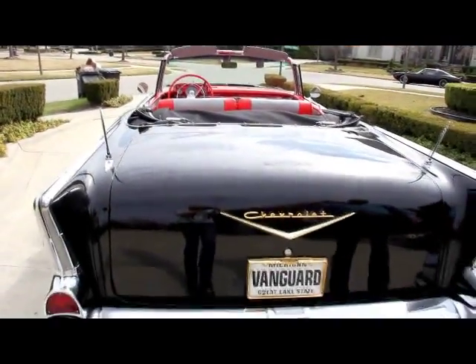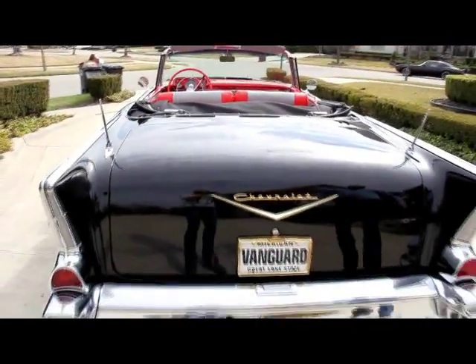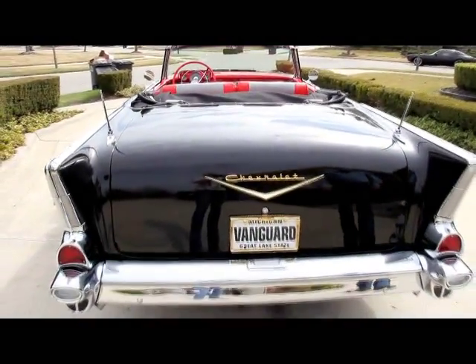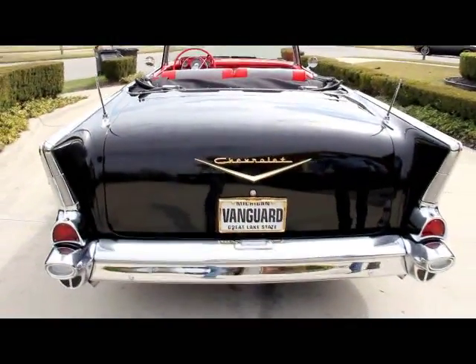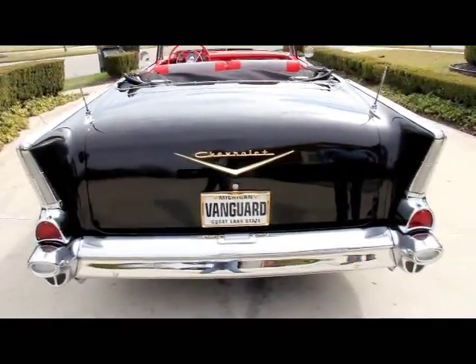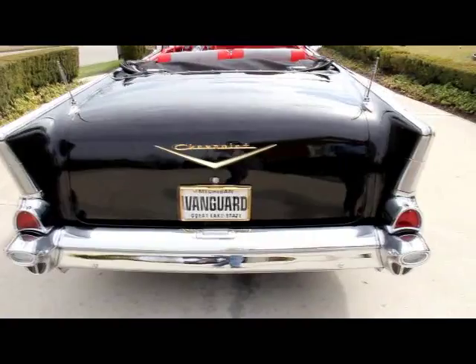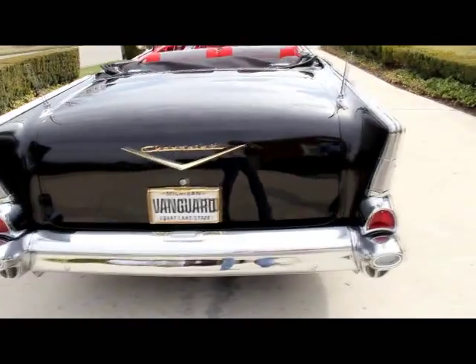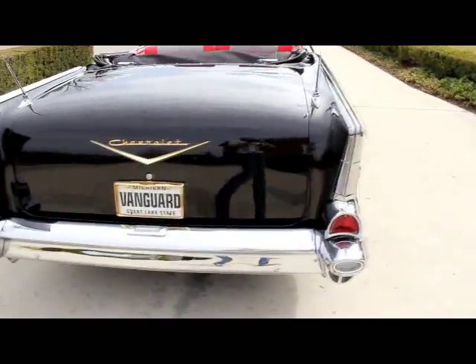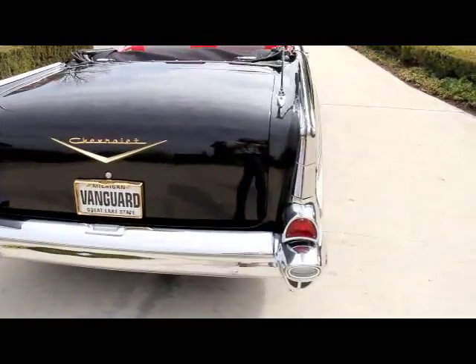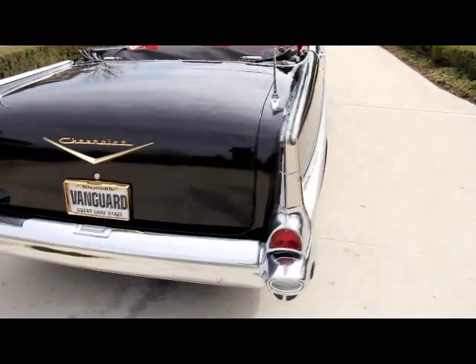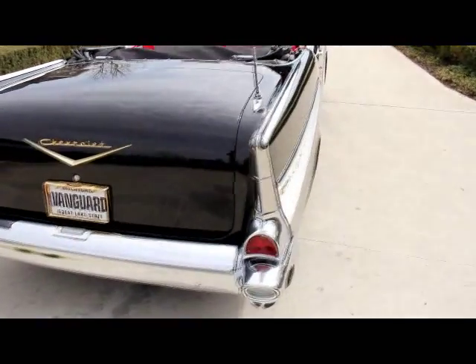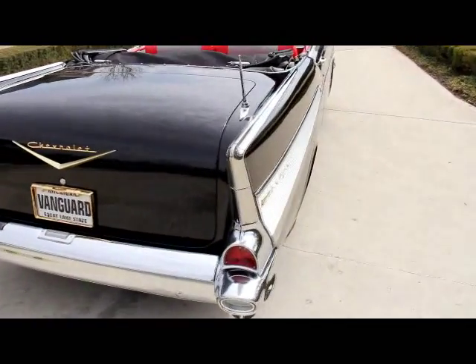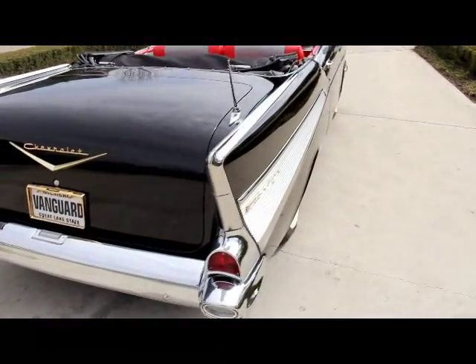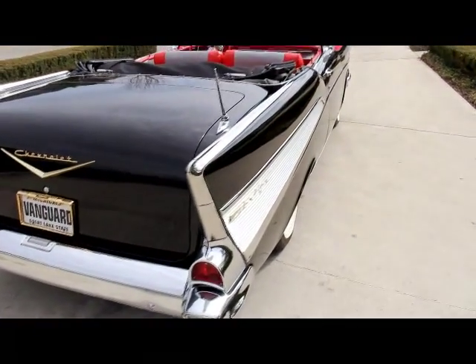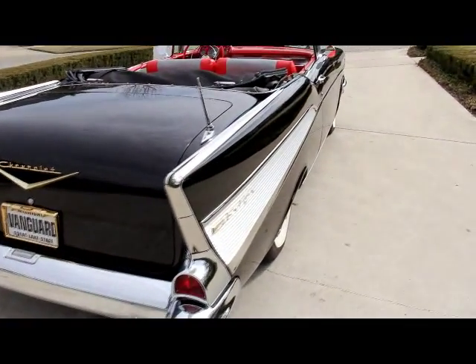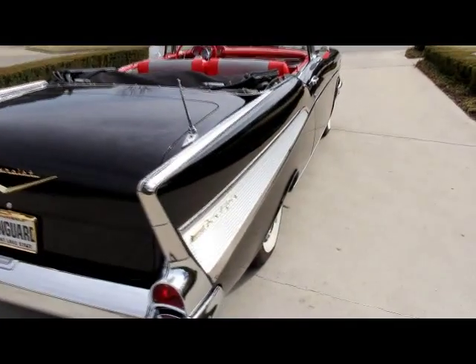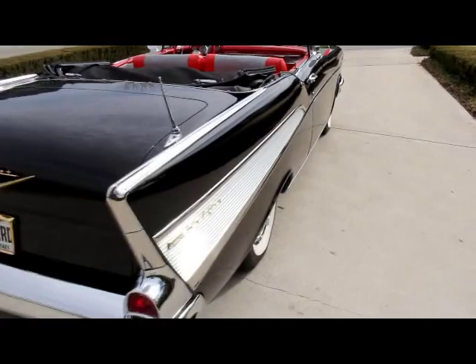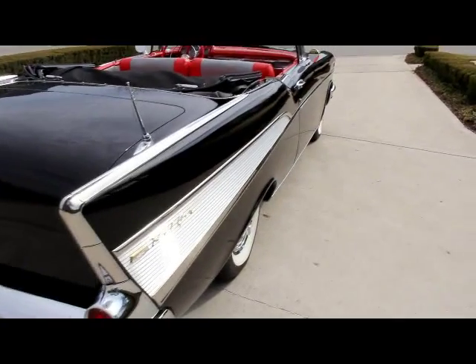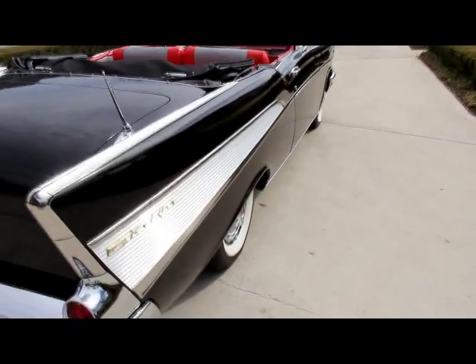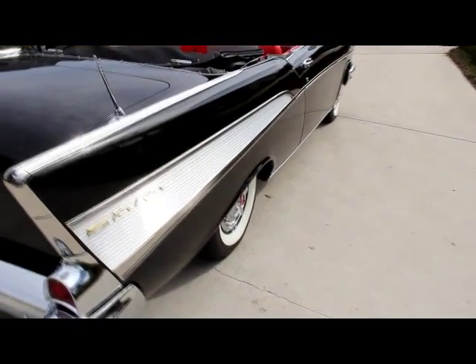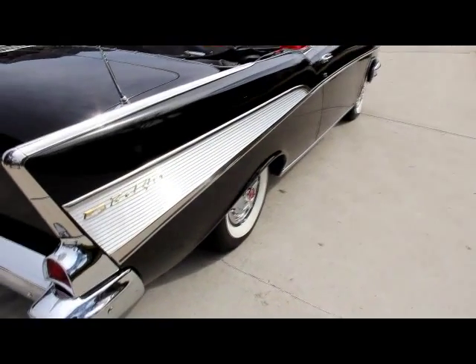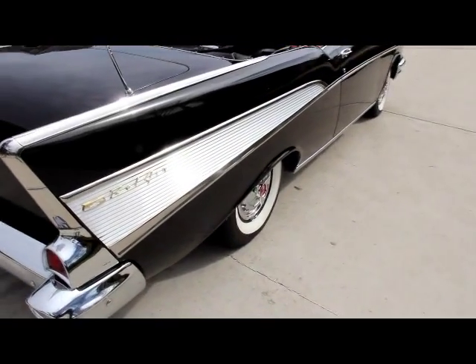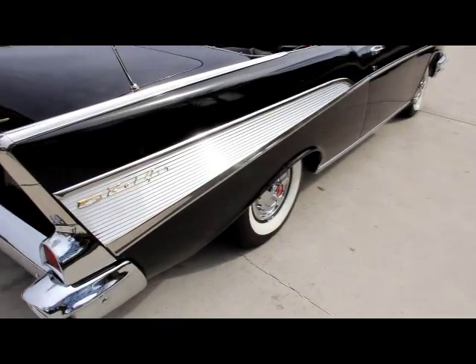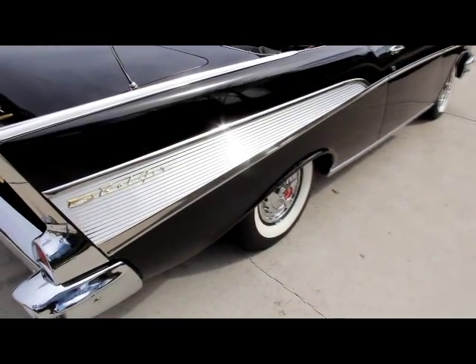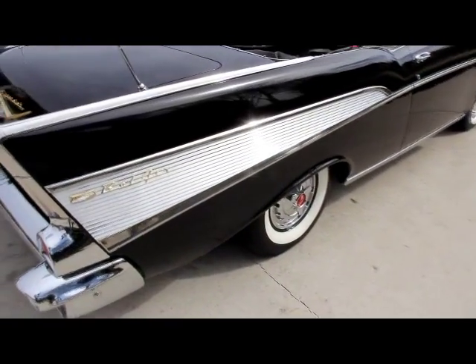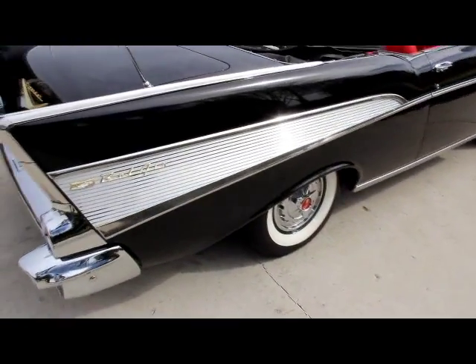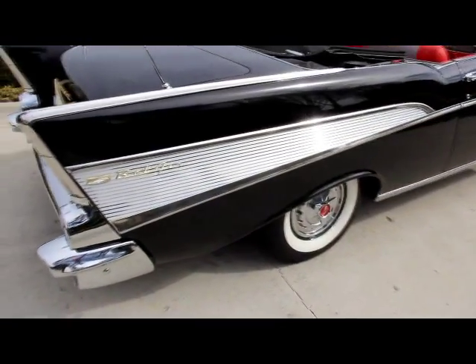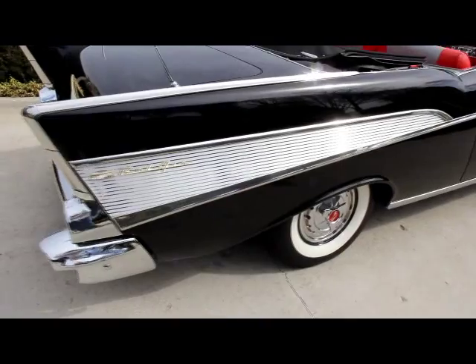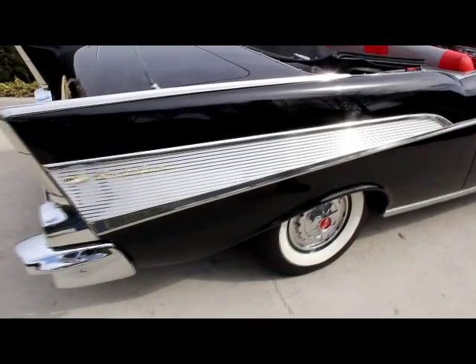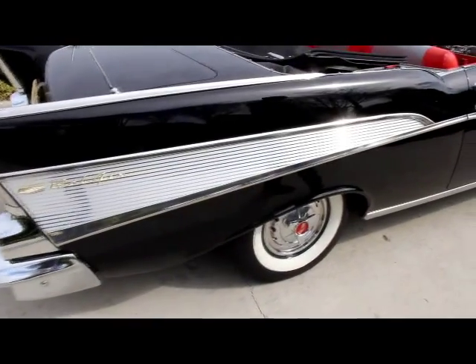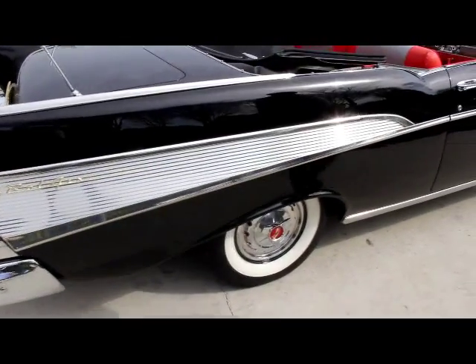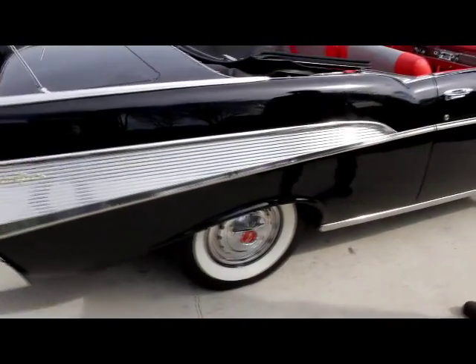Take a look down the side of this thing — straight as an arrow. Absolute beautiful restoration on this car. This car was done past factory original. Just gorgeous.